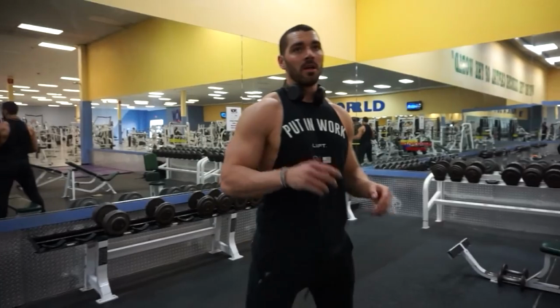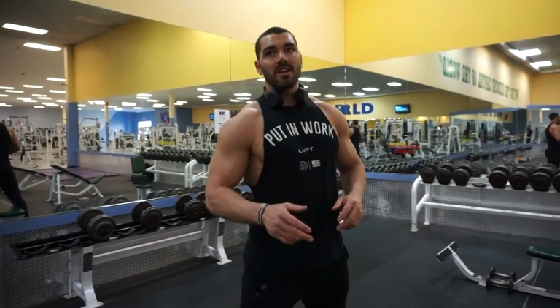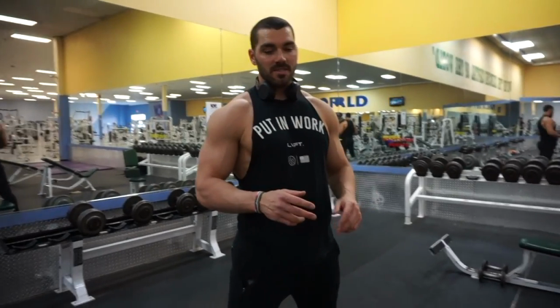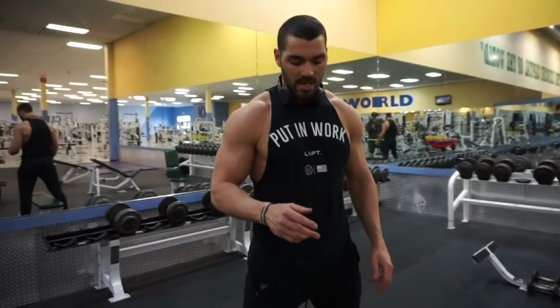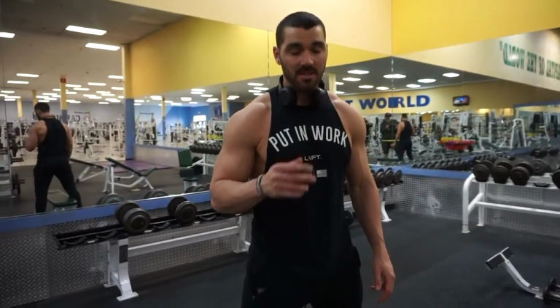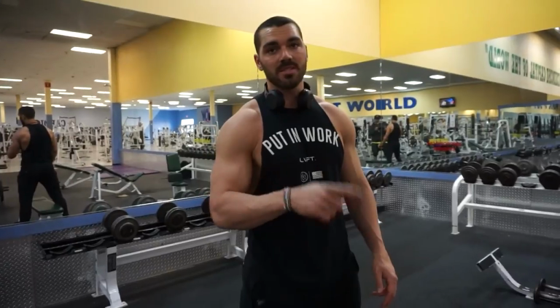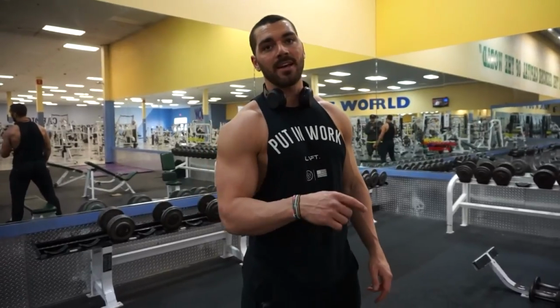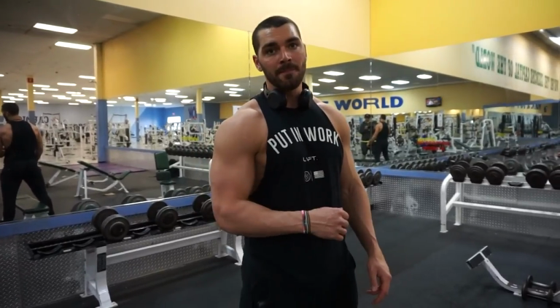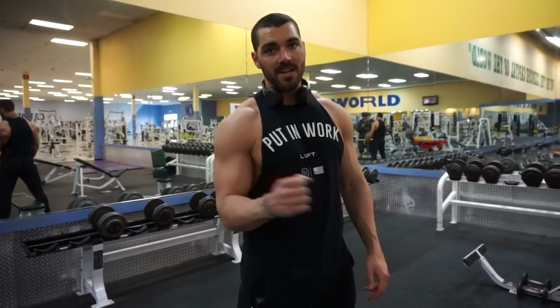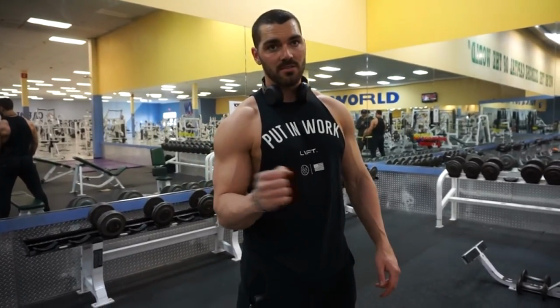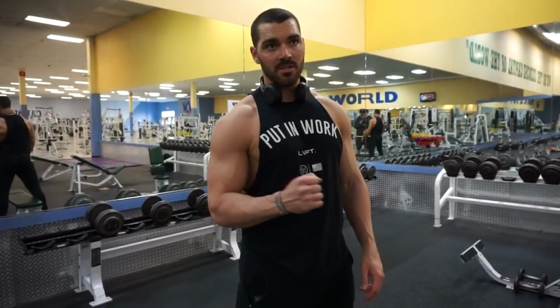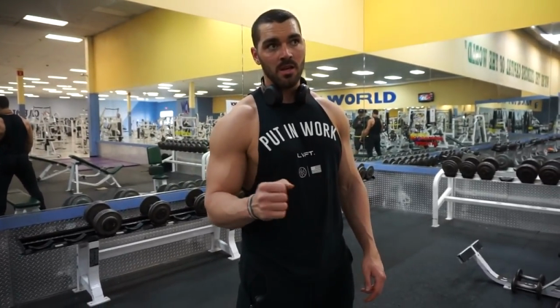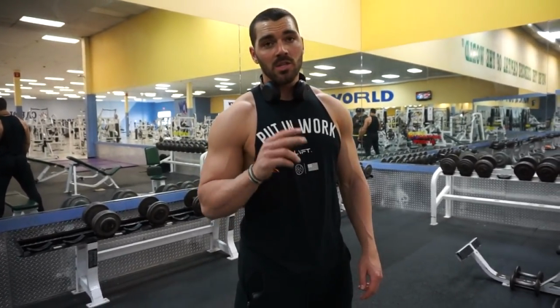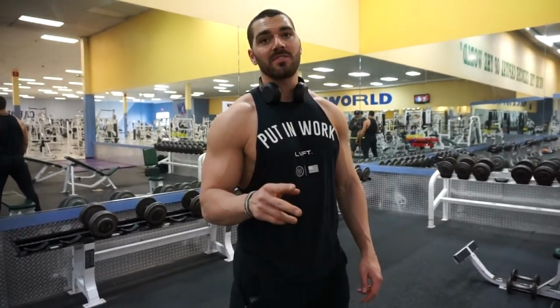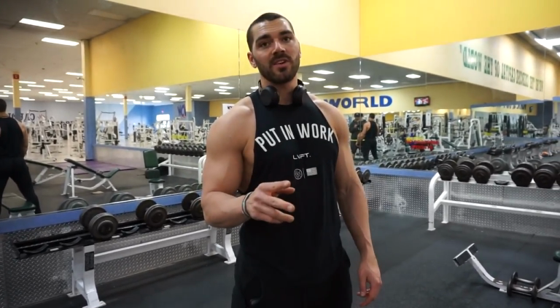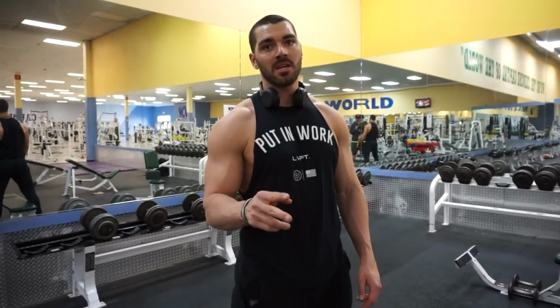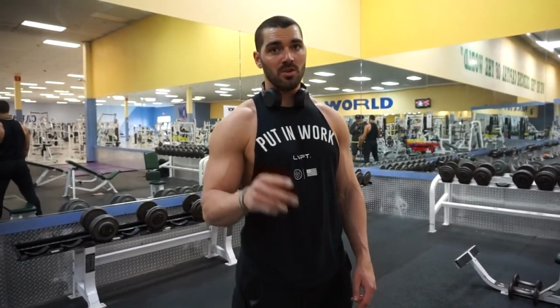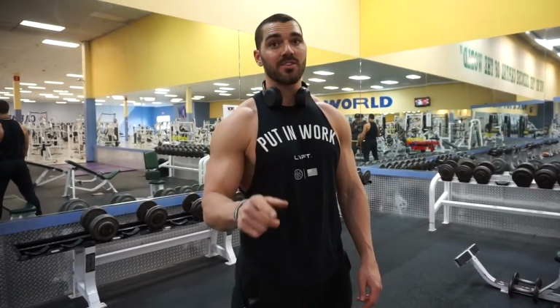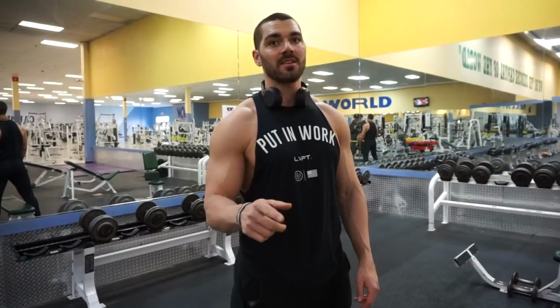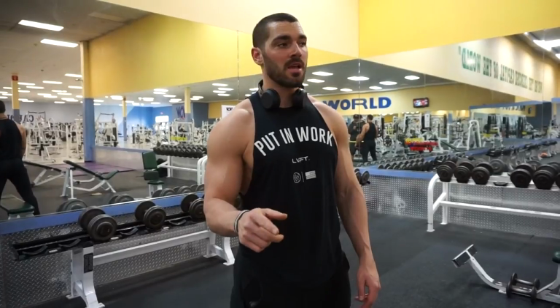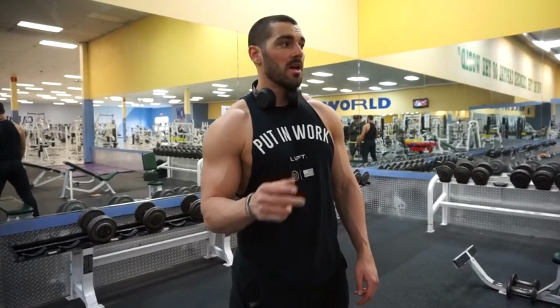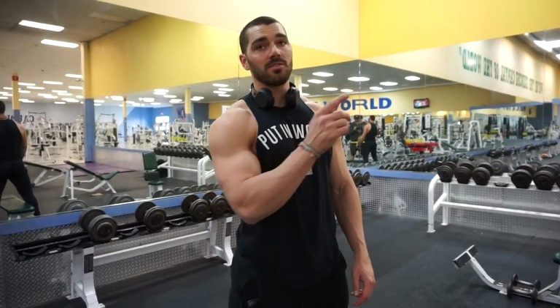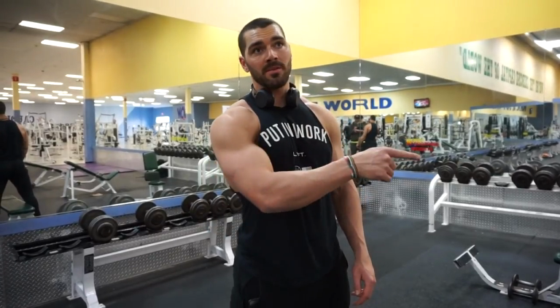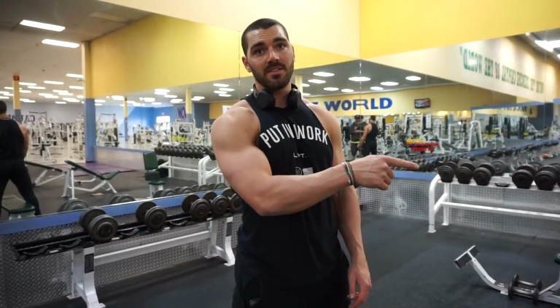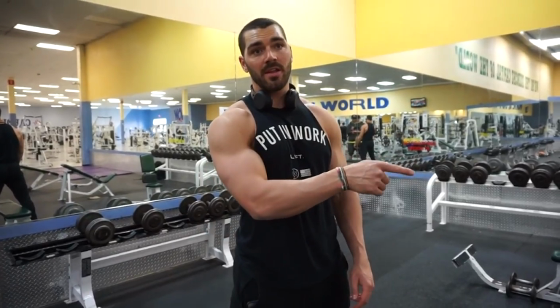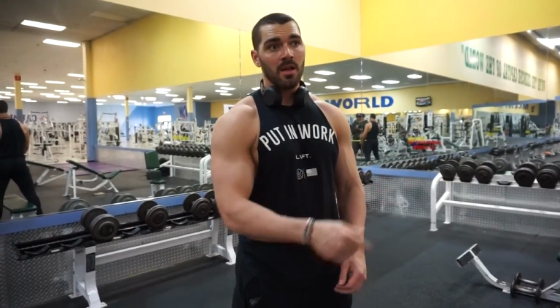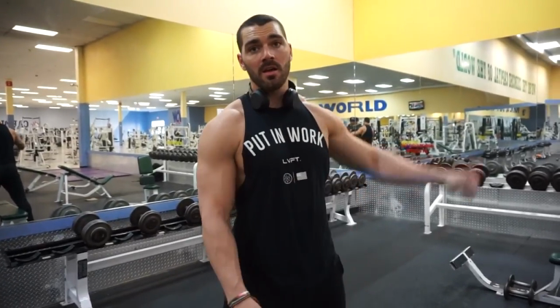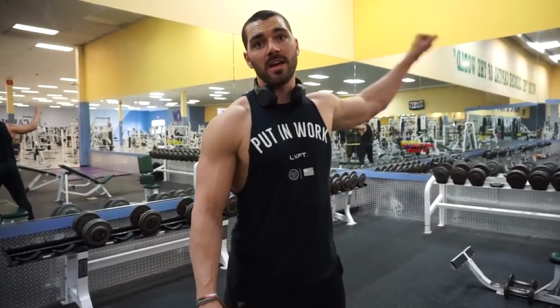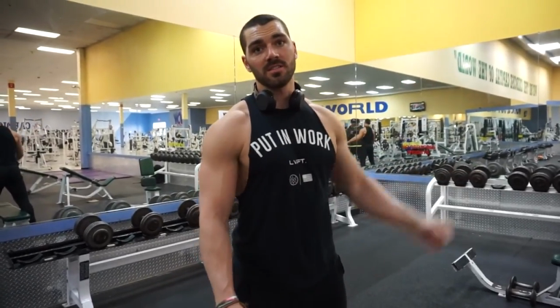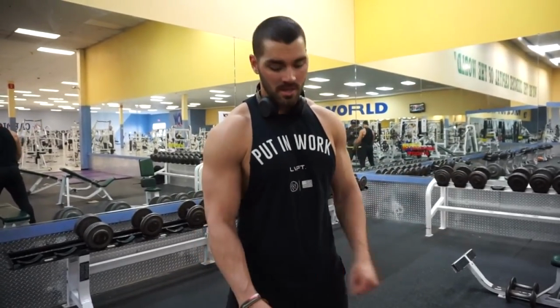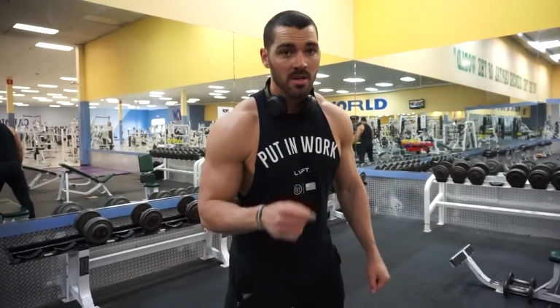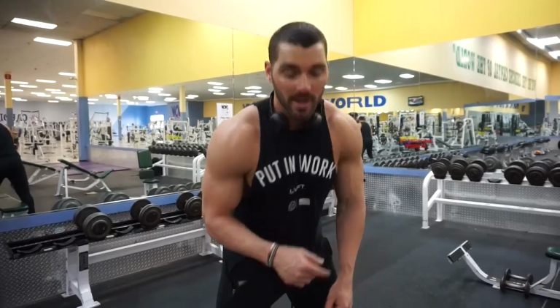Next exercise is going to be some side lying external rotation, 12-15 reps, rest 30 seconds and we're going to do some 15 degree lateral raises. Here we go.